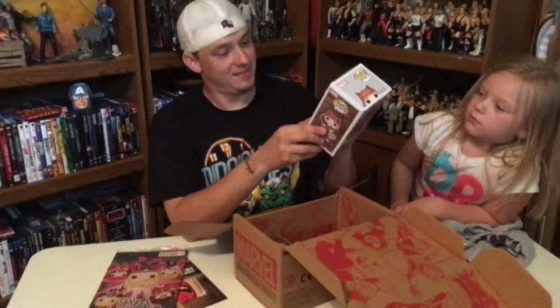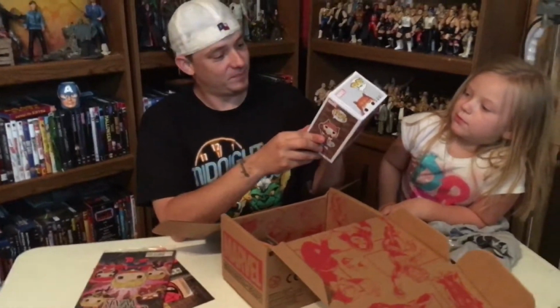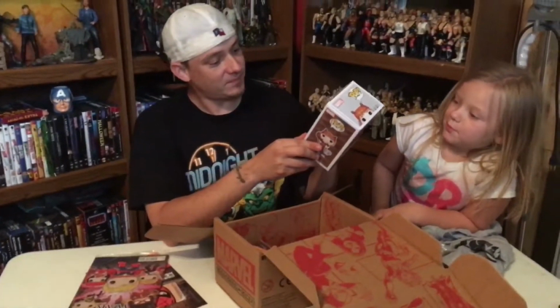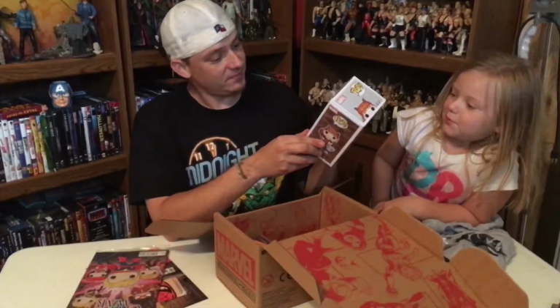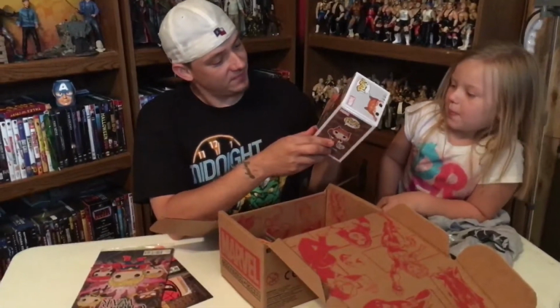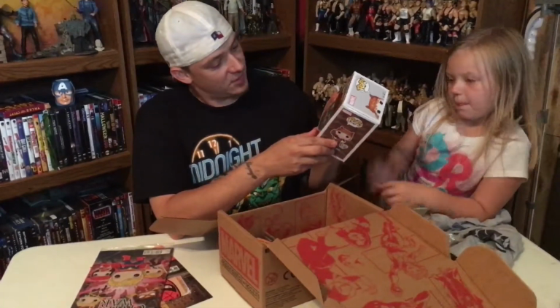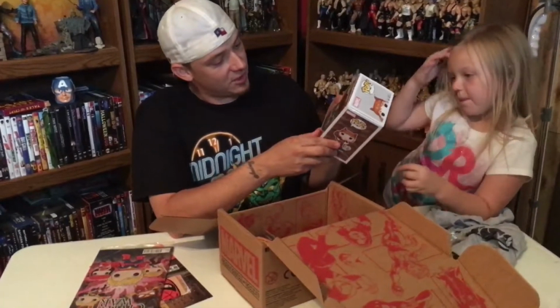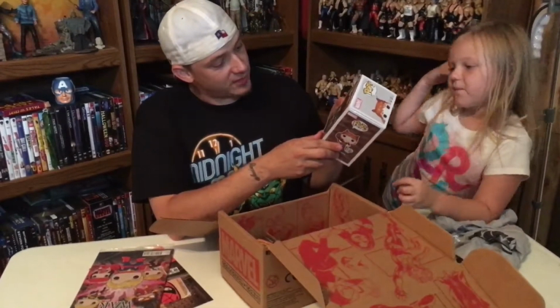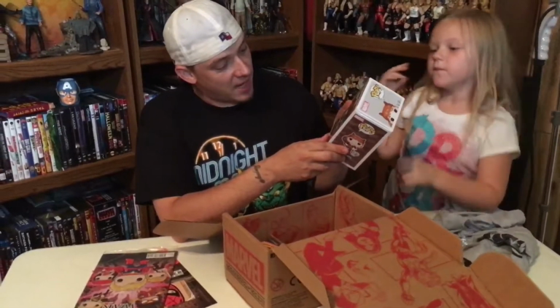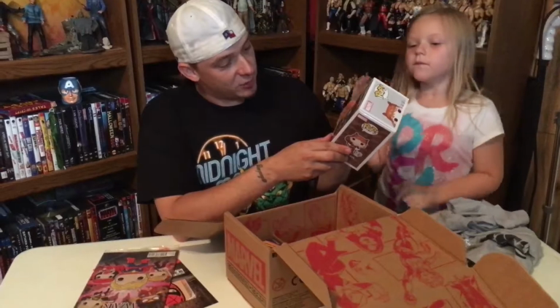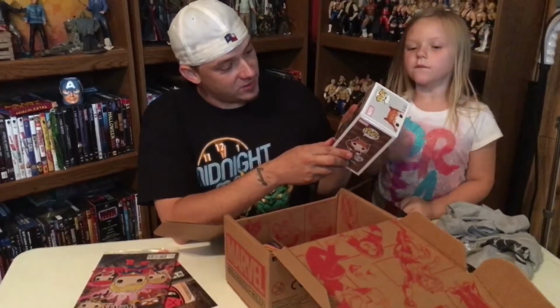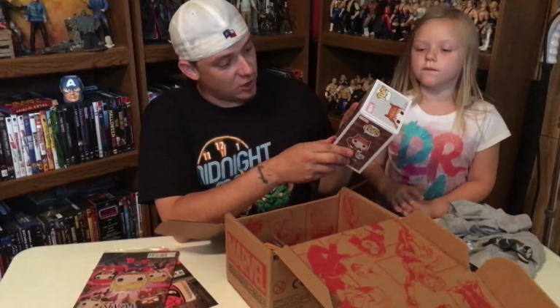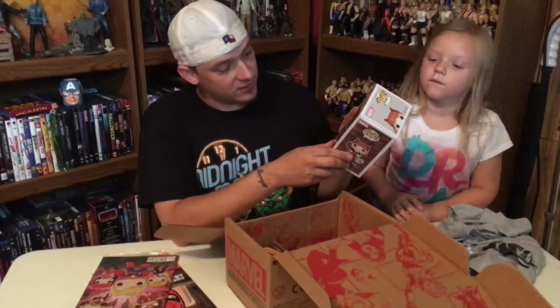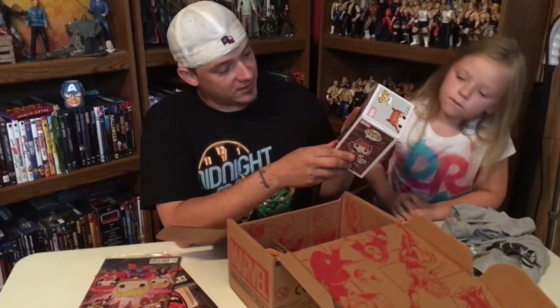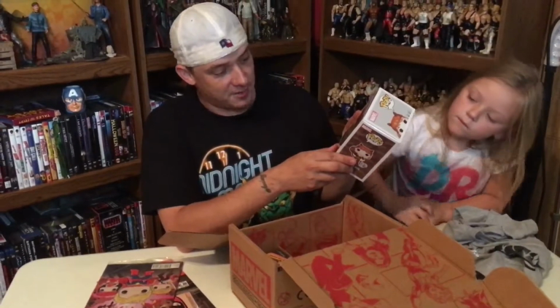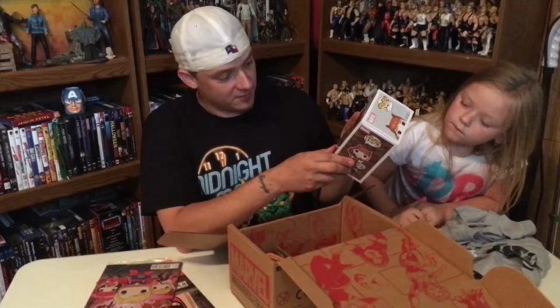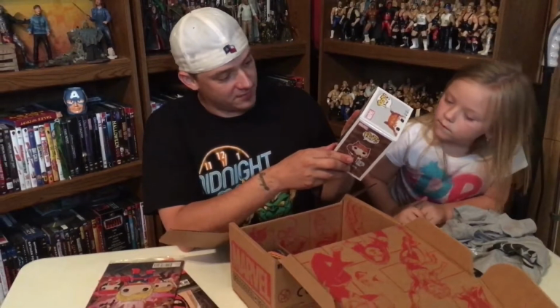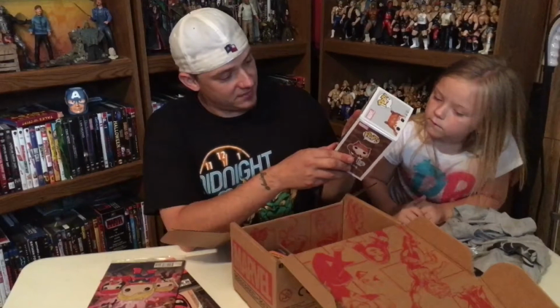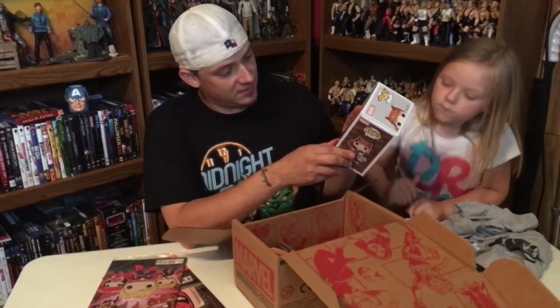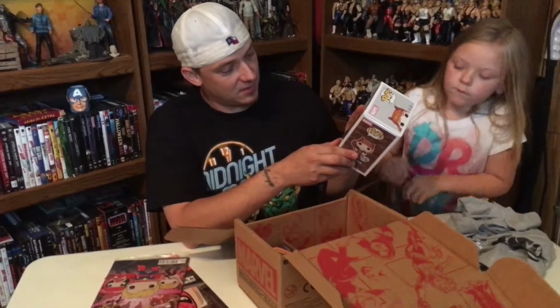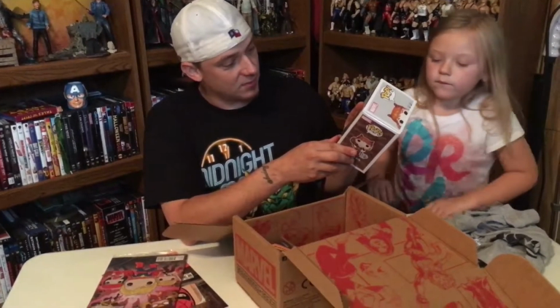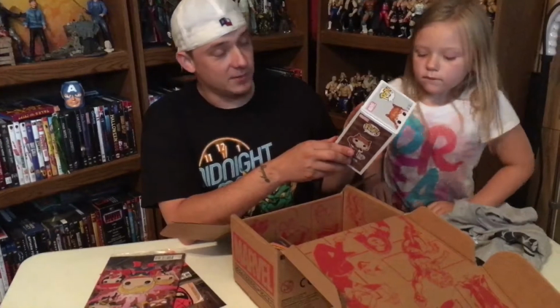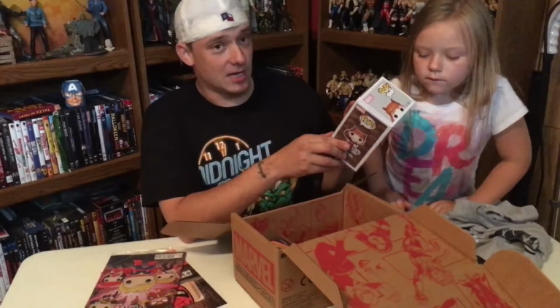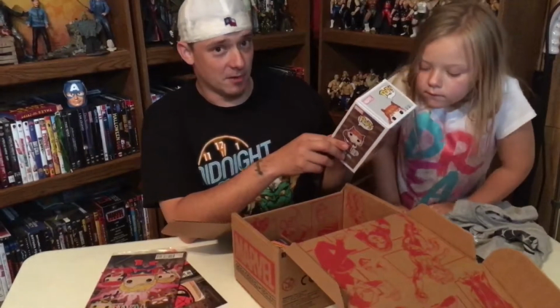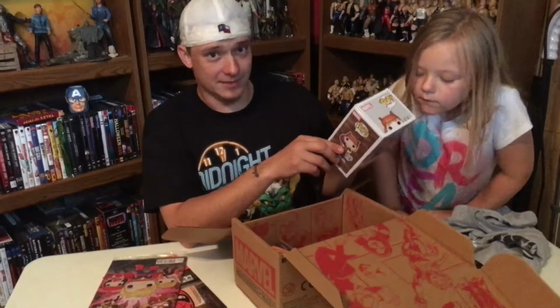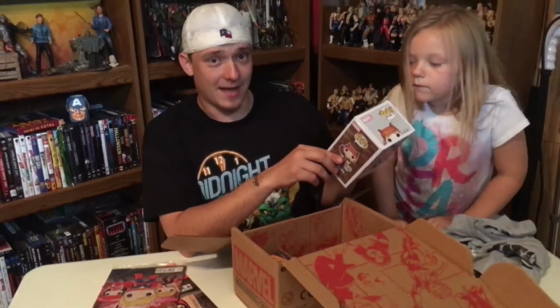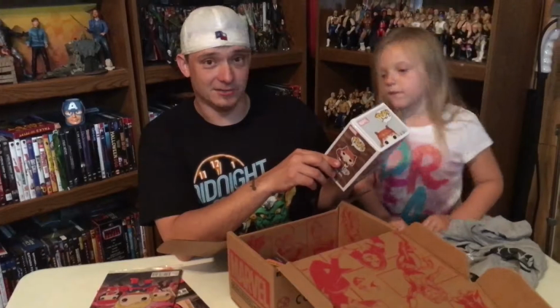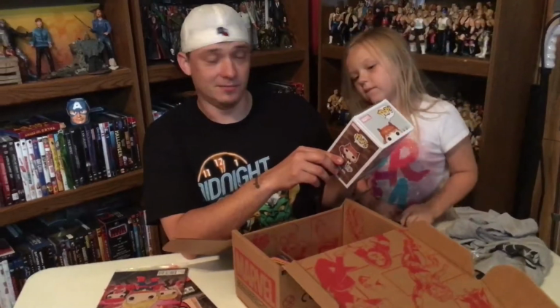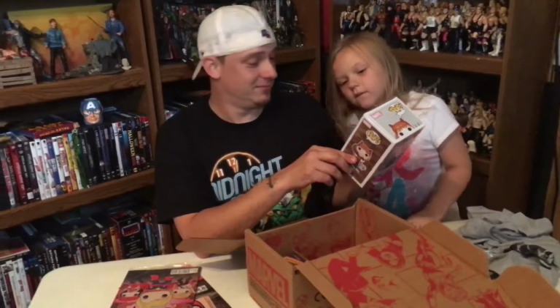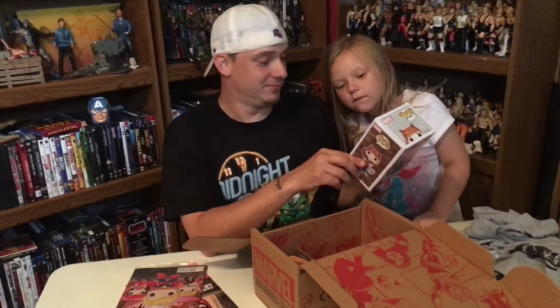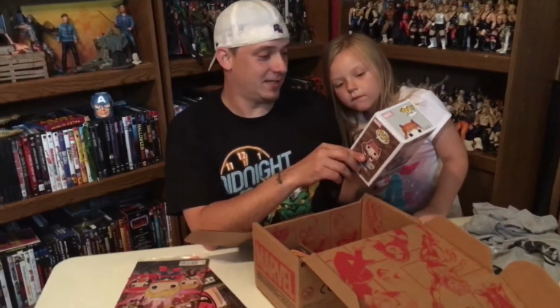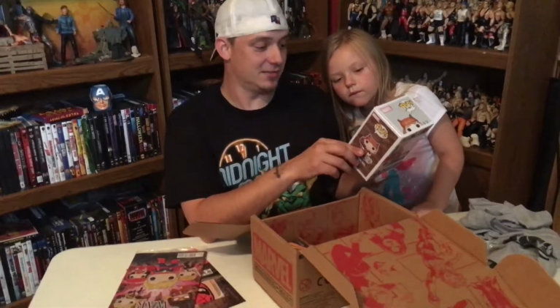Oh, it's Spider-Gwen. It's not Spider Girl, it's Spider-Gwen. I got it.